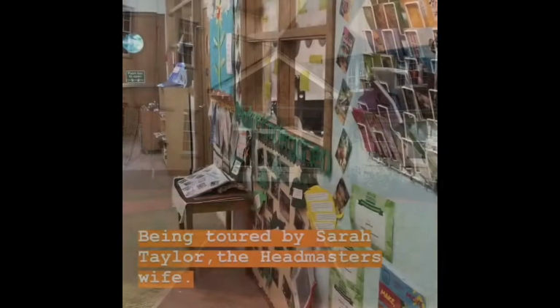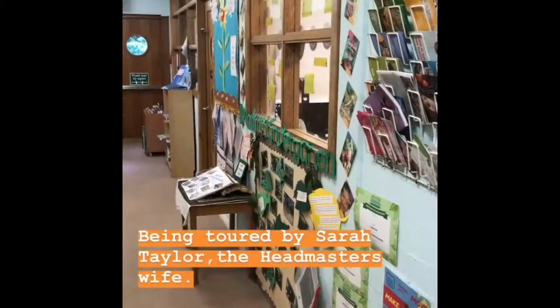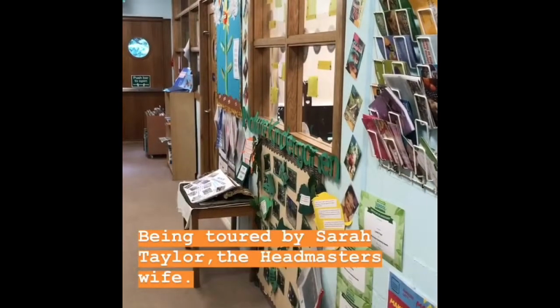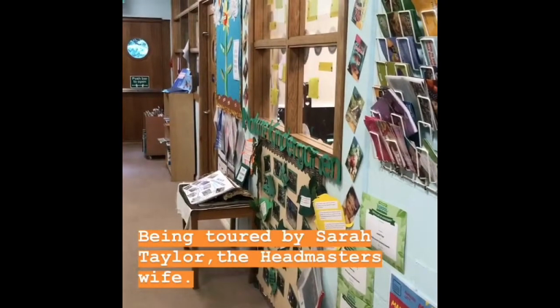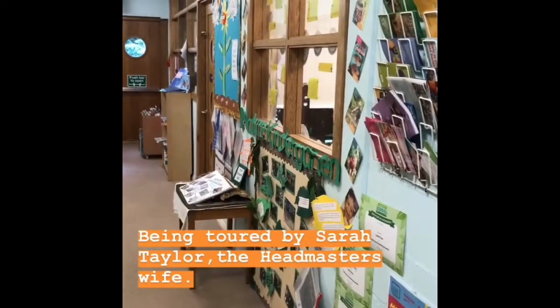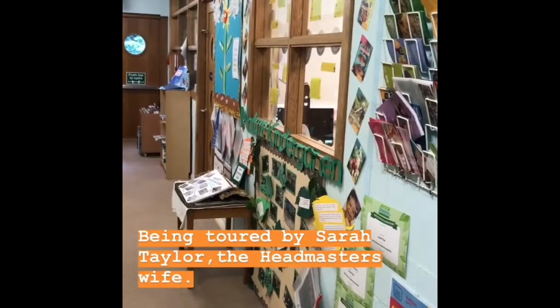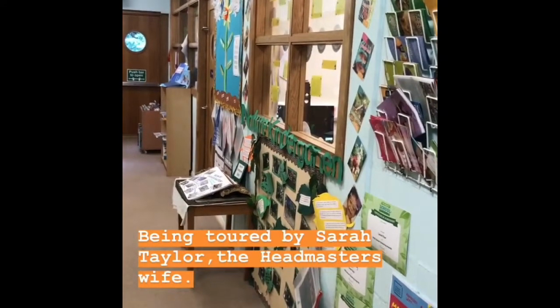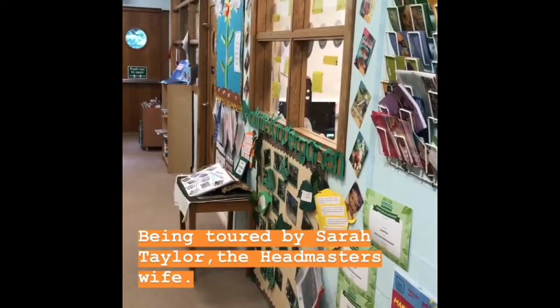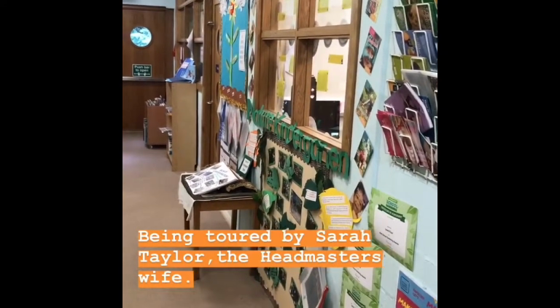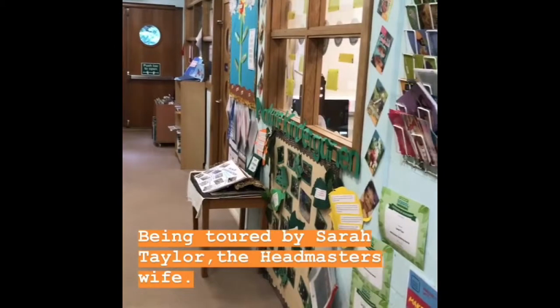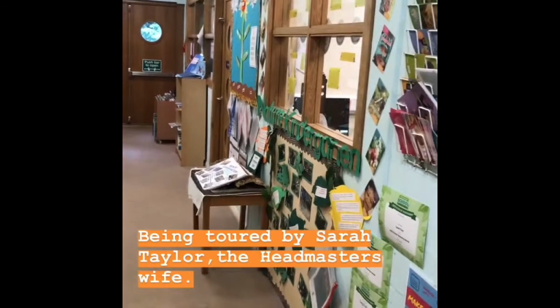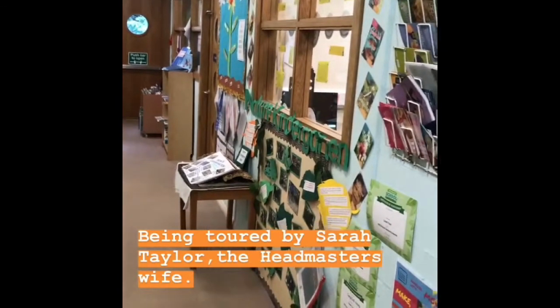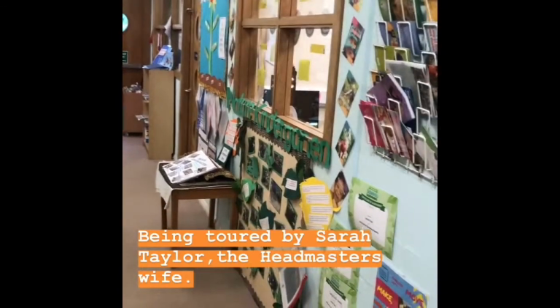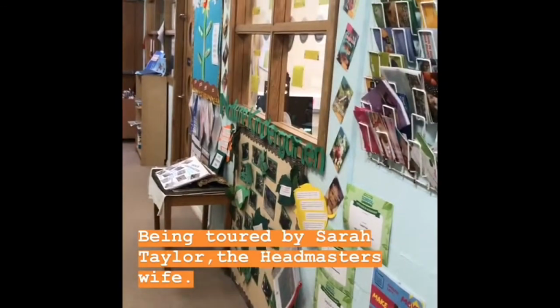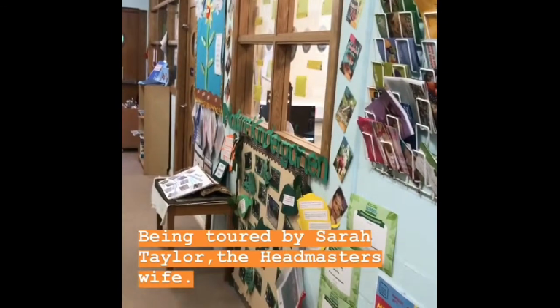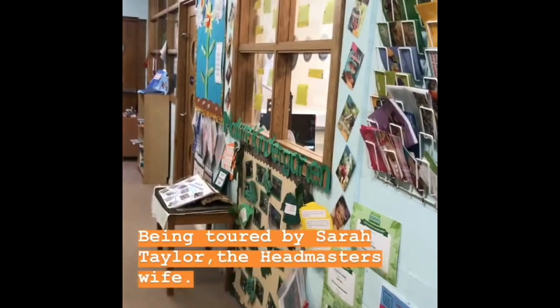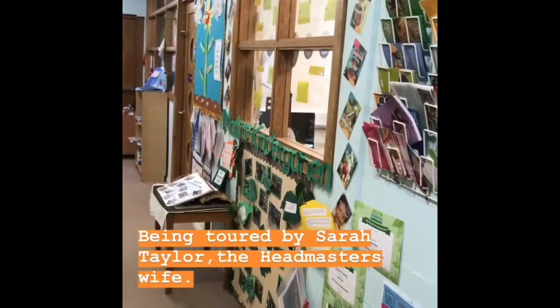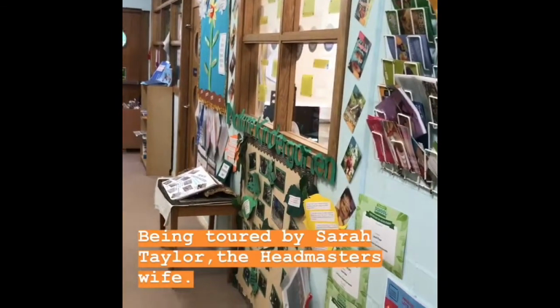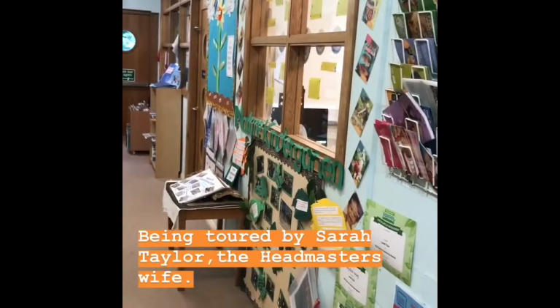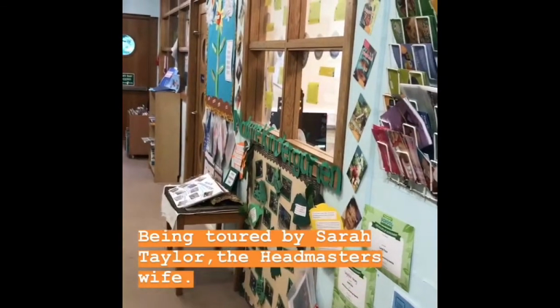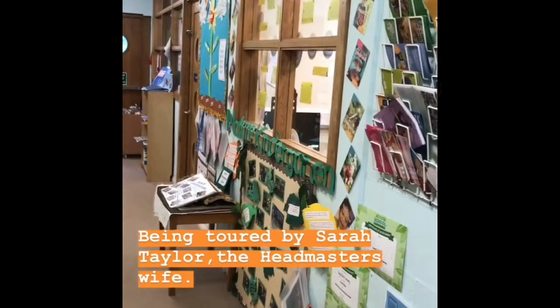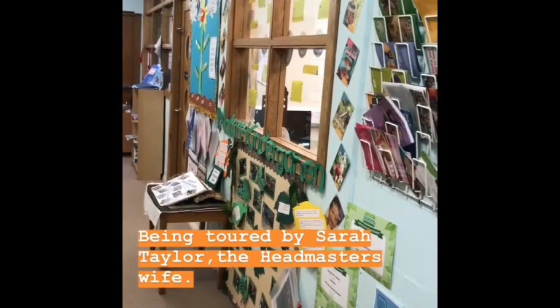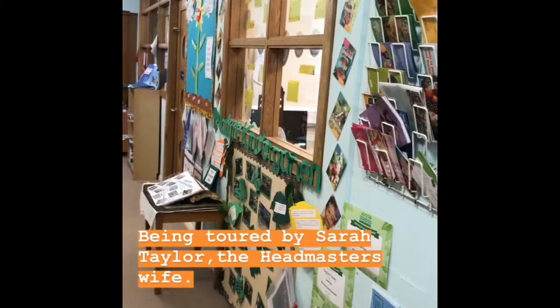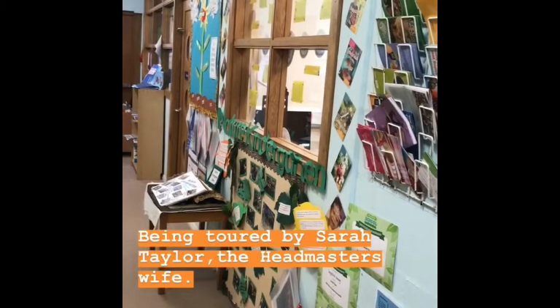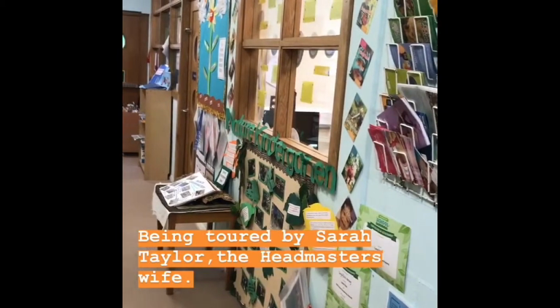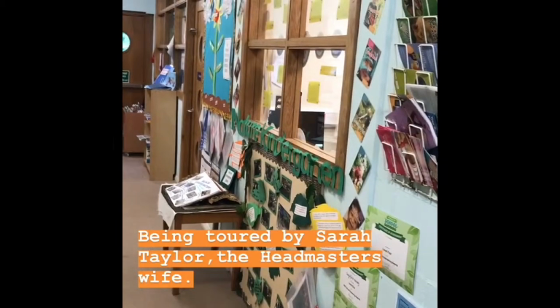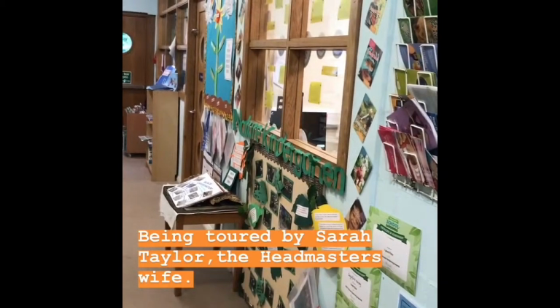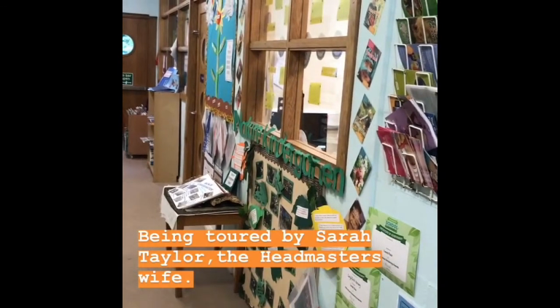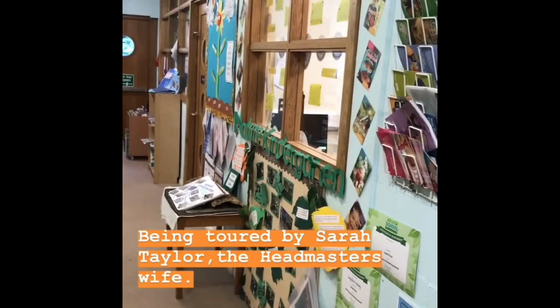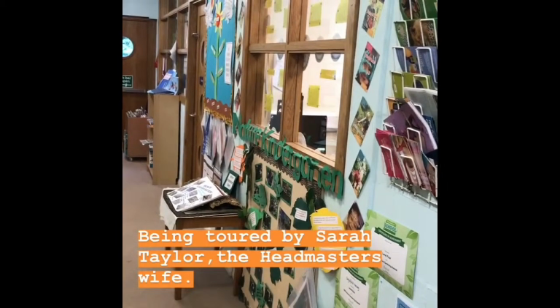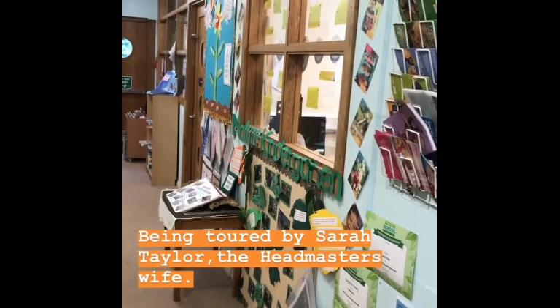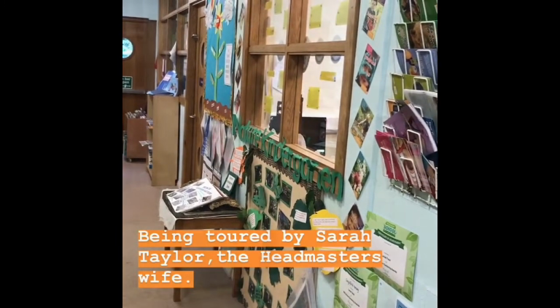I'm just starting my tour and I'm here with the headmaster's wife, Sarah Taylor. Thank you very much for touring me. So whereabouts are we now? We're just in the pre-prep, and we're about to head into our nursery, which is for three to five-year-olds.